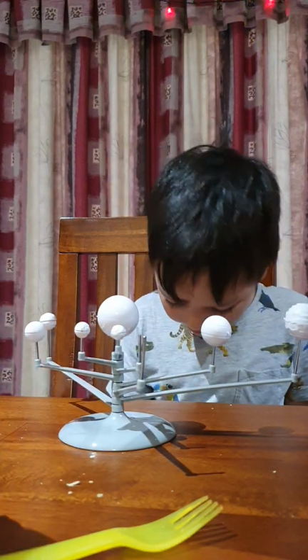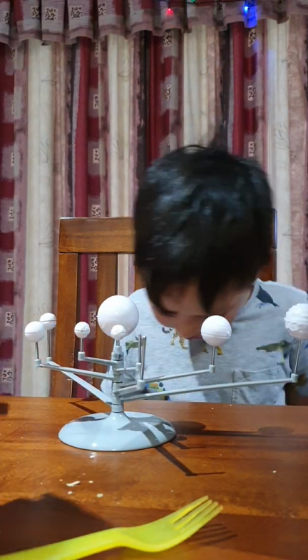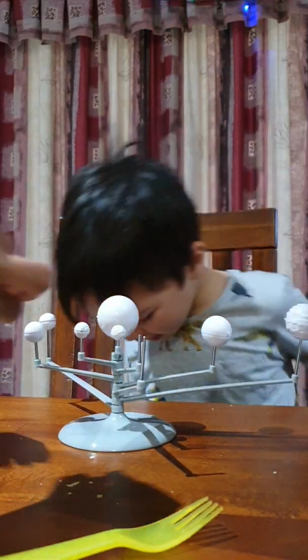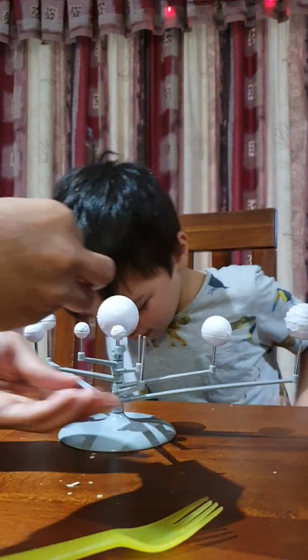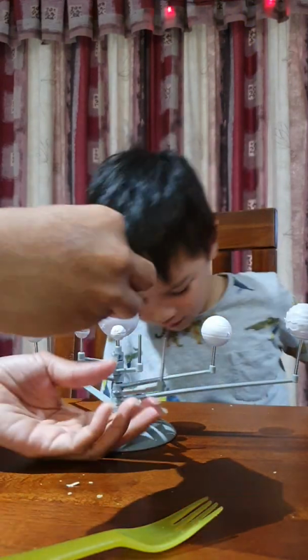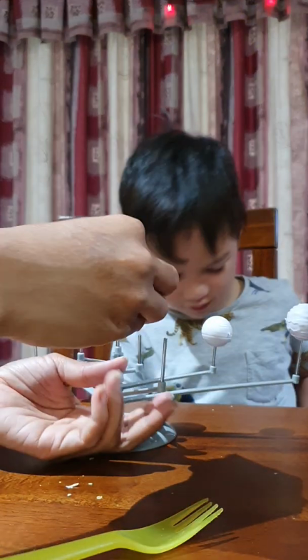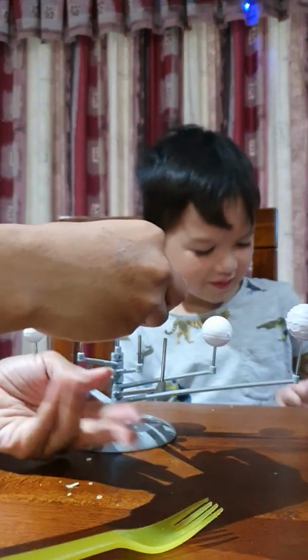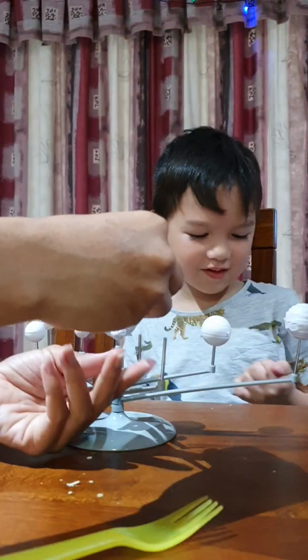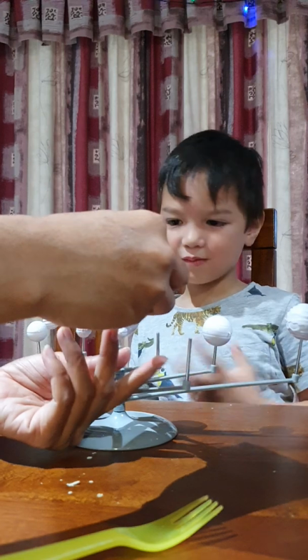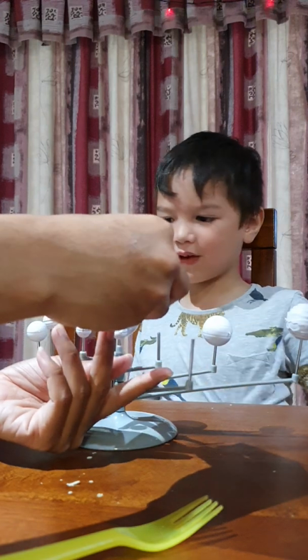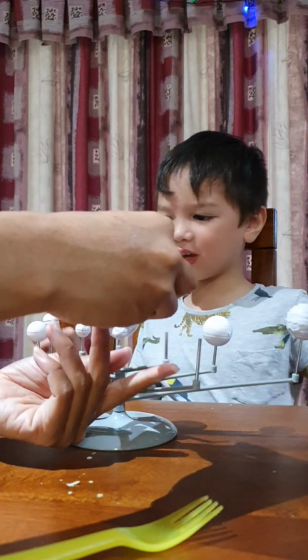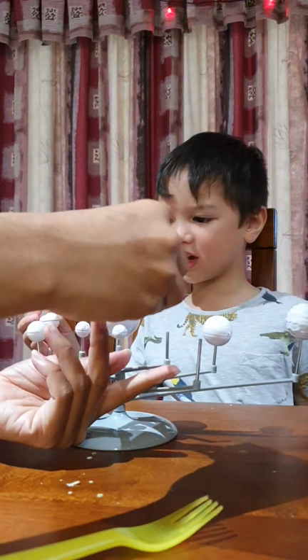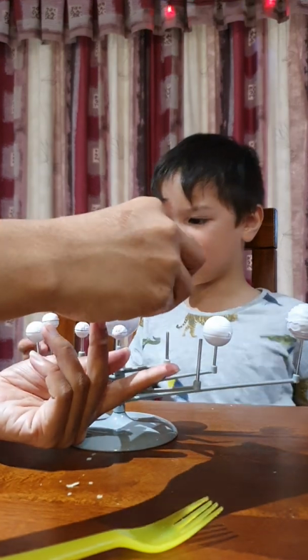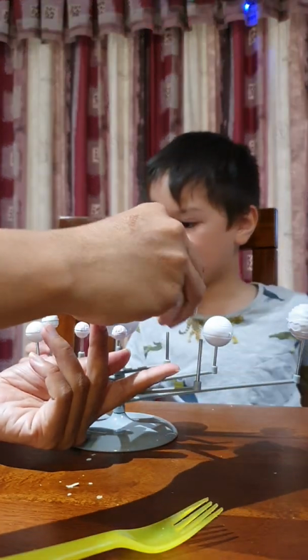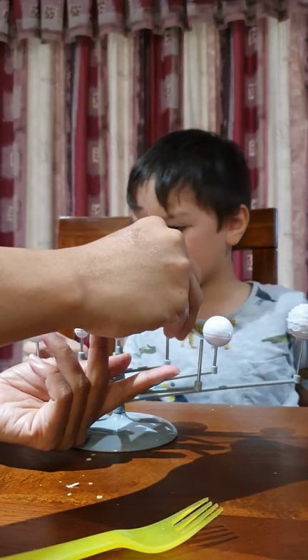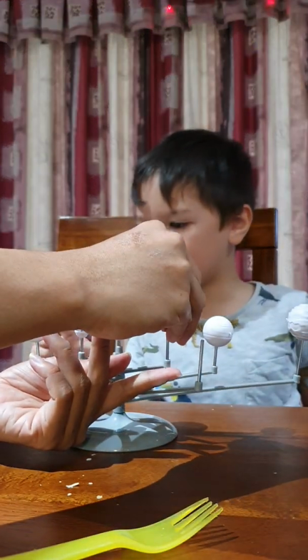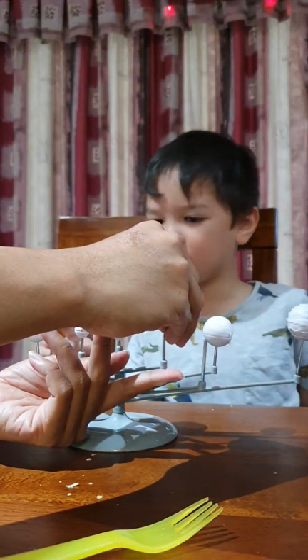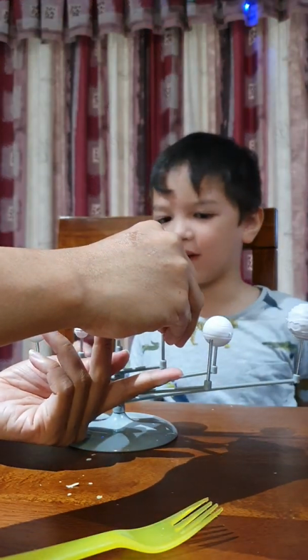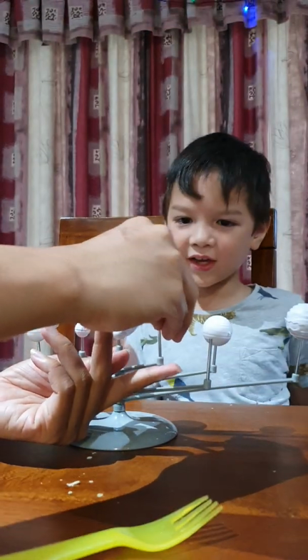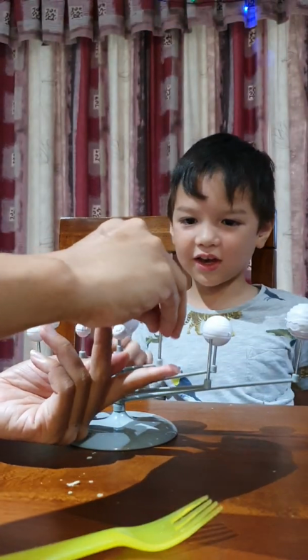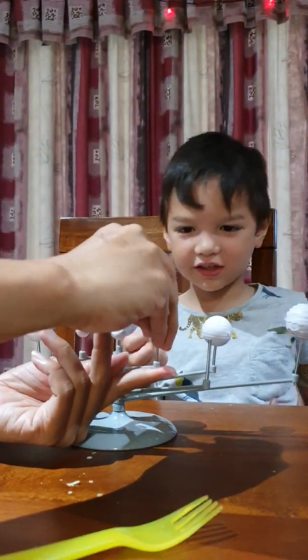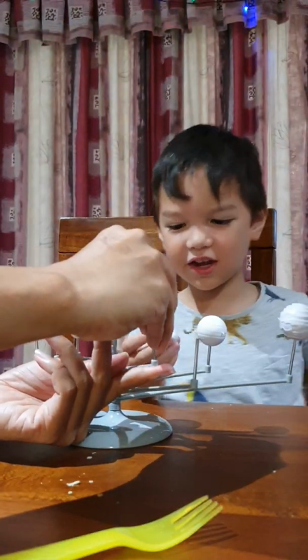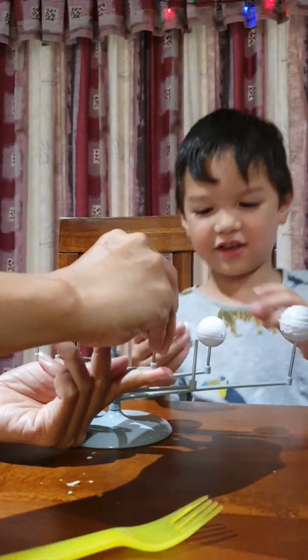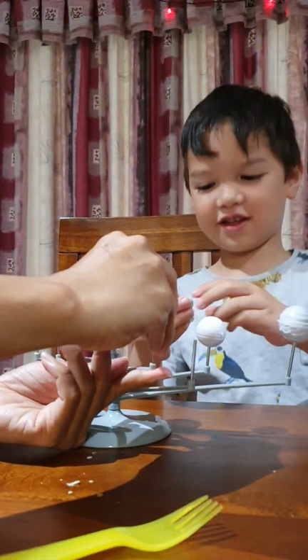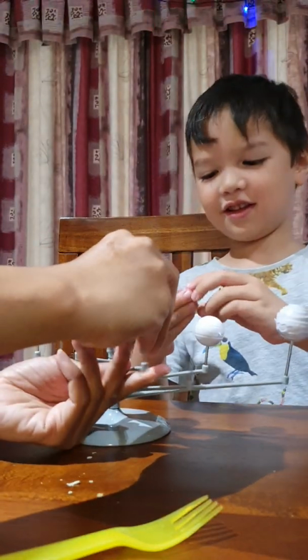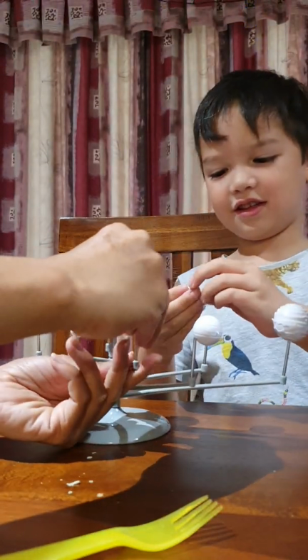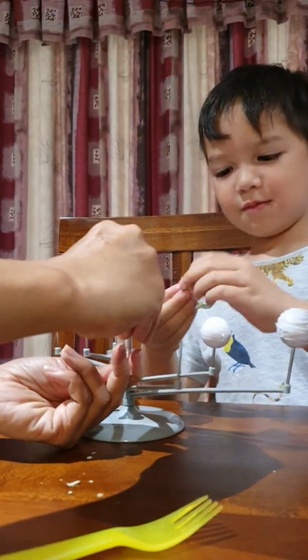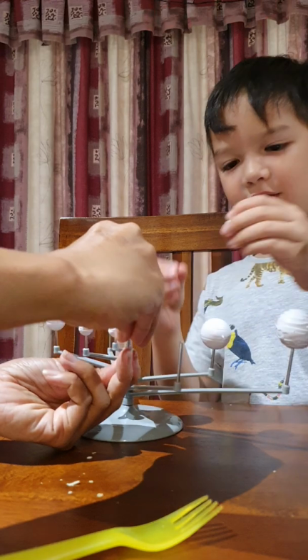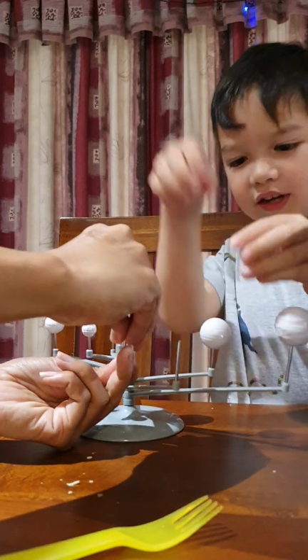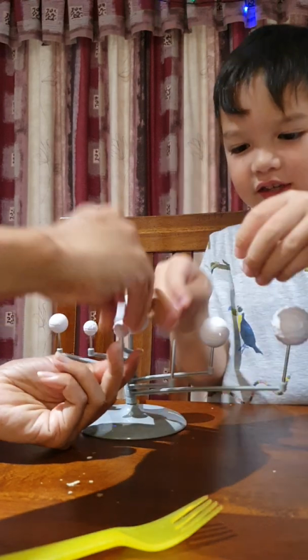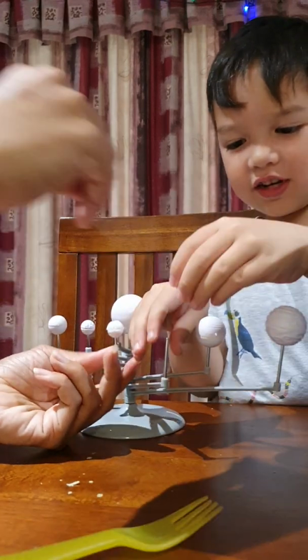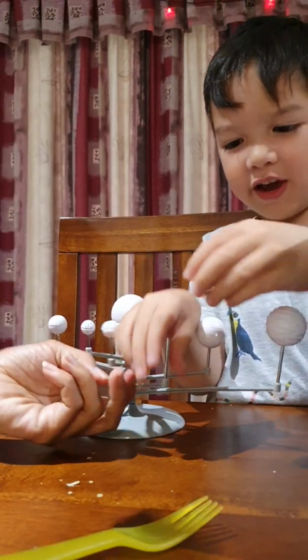Good job! Go grab it, darling. My finger — you did my finger. My finger's dead now.